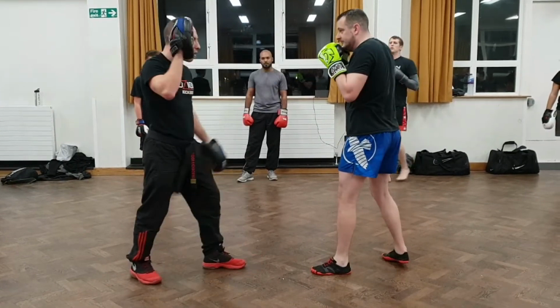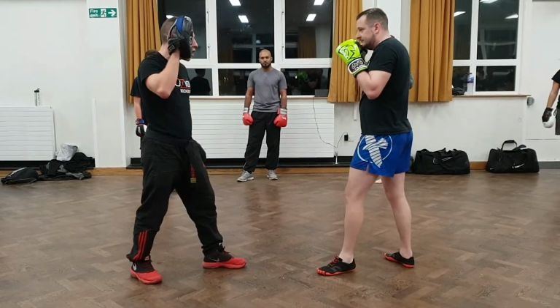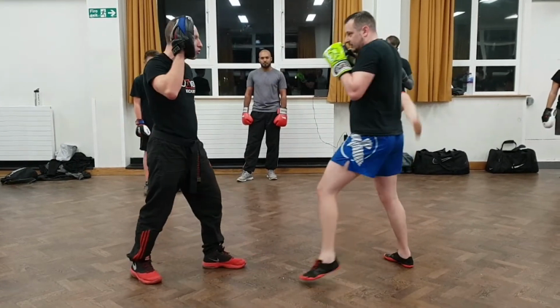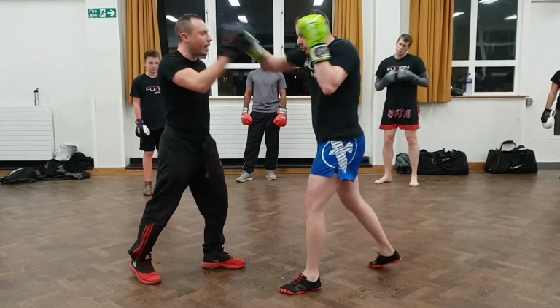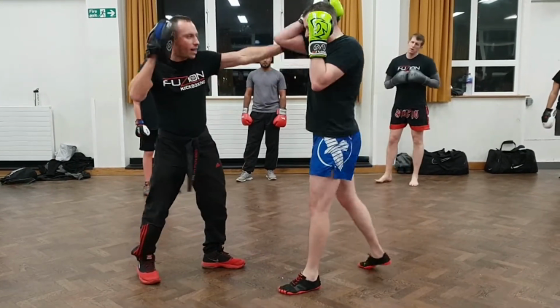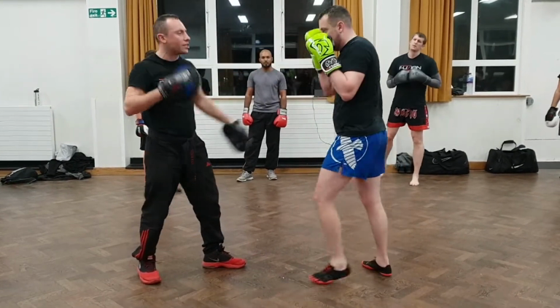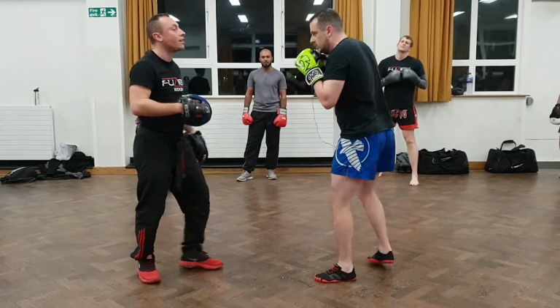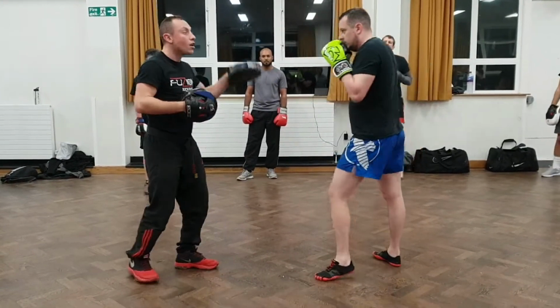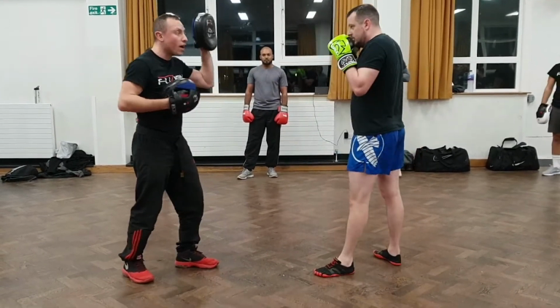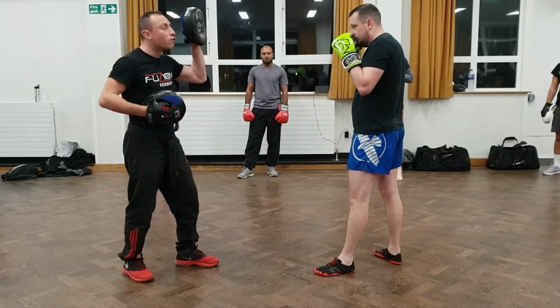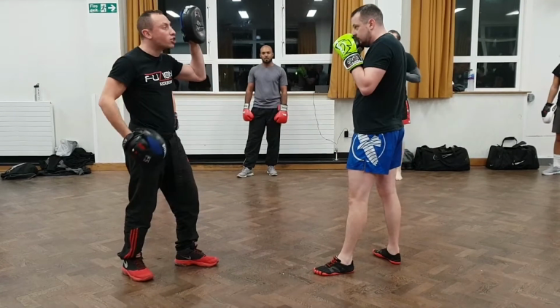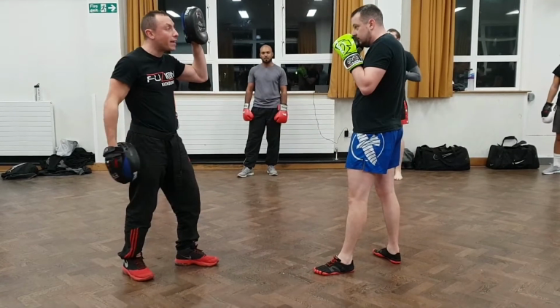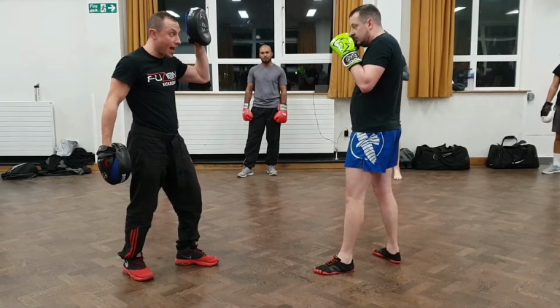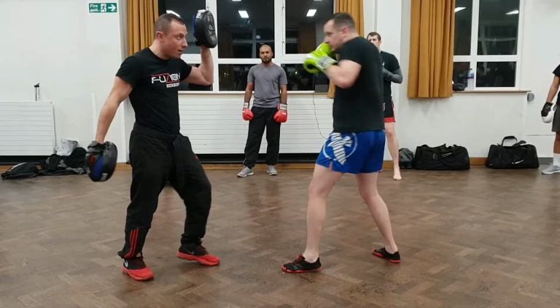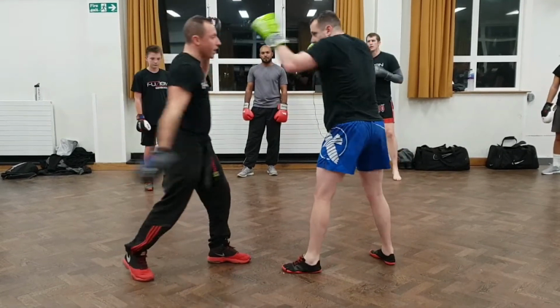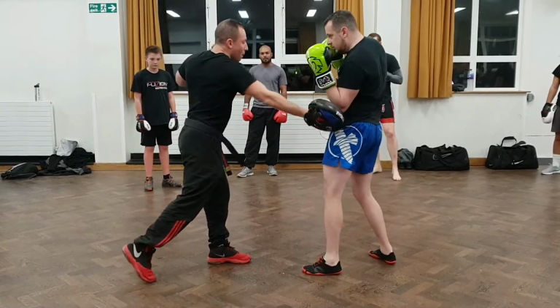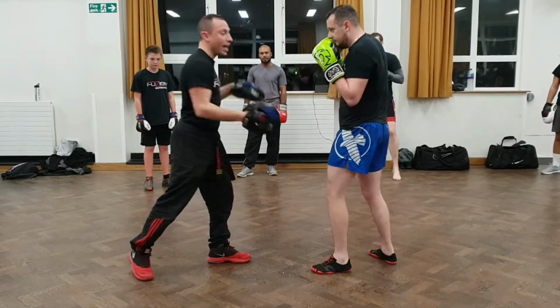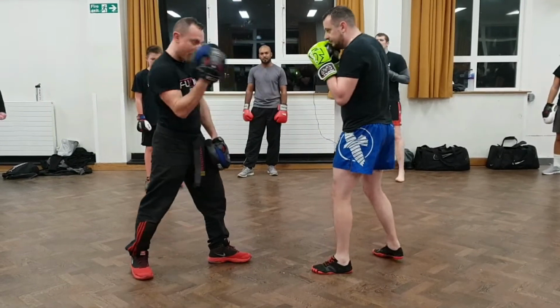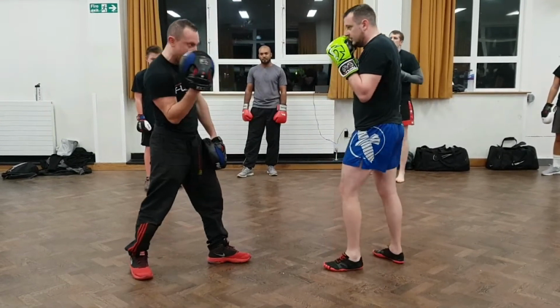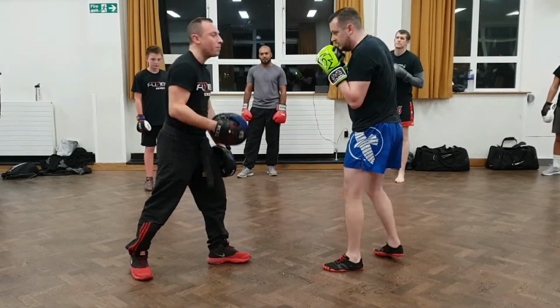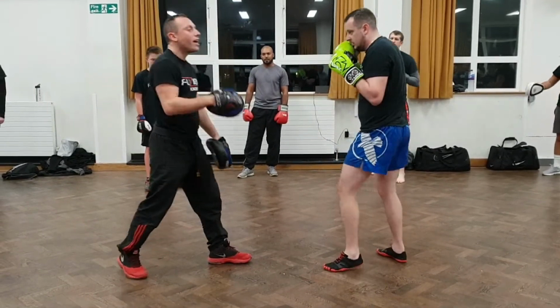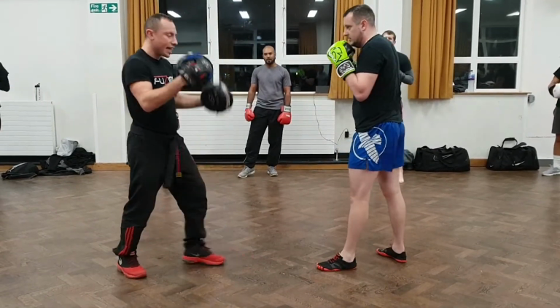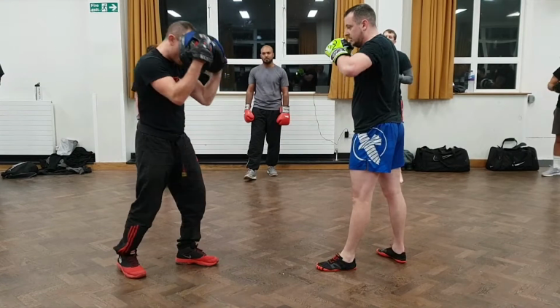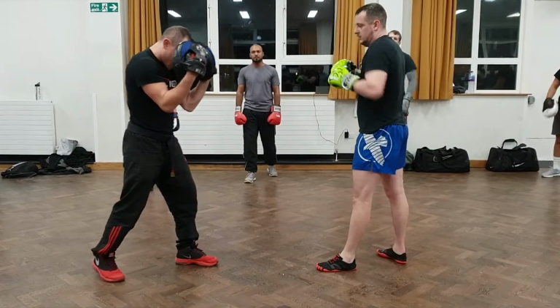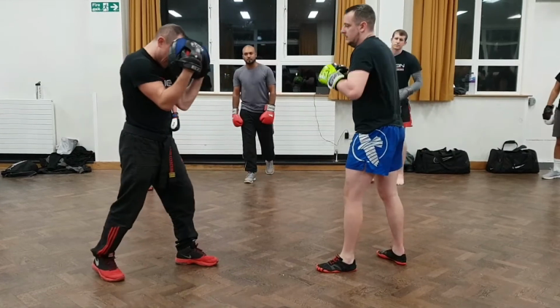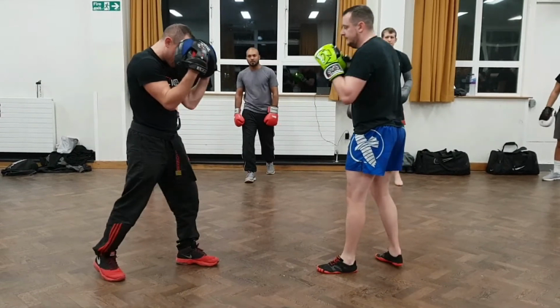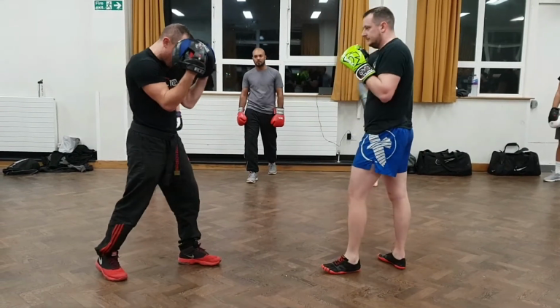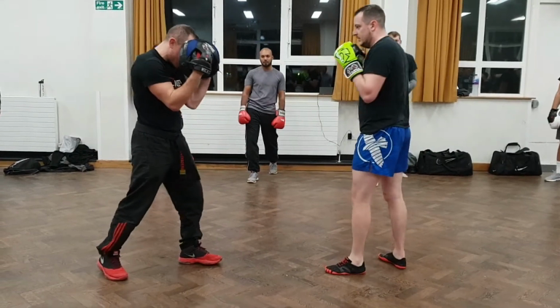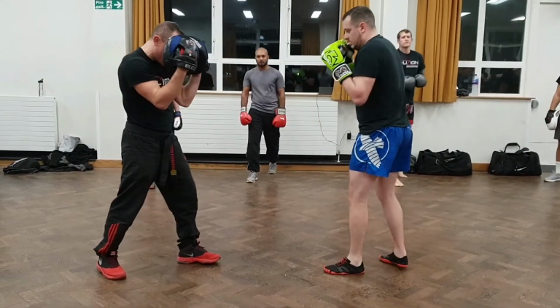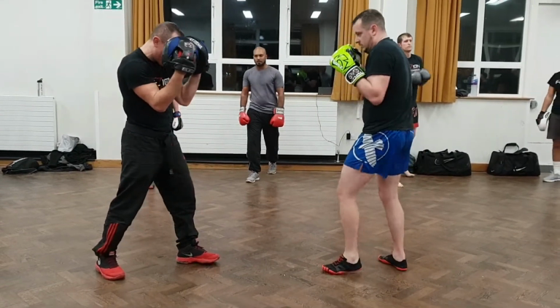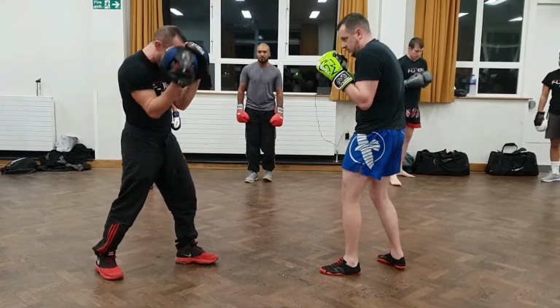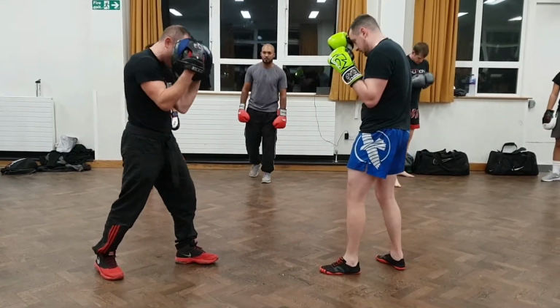Number two: he crosses, I hit on that side. Three: he throws the jab again, then I hit him in the body — see how you have to bring it down. It's easier if you just stay in this sort of stance, nice and punch, then you haven't got to react too much.